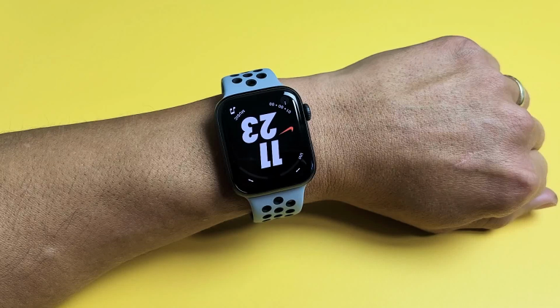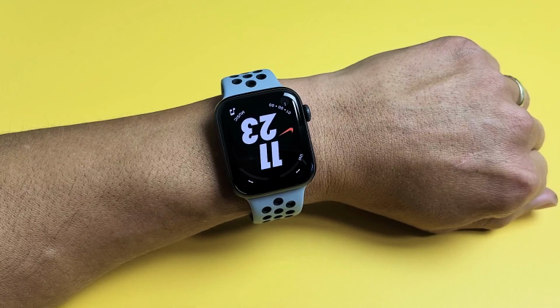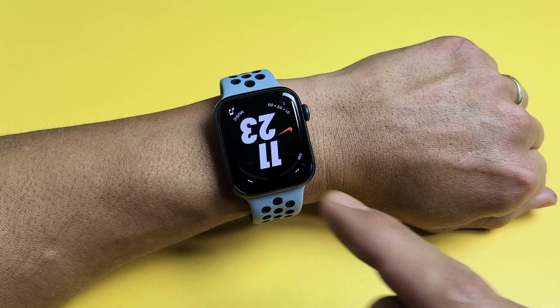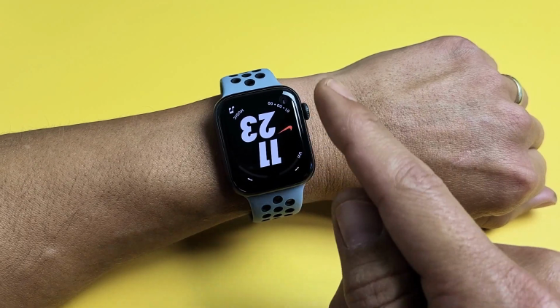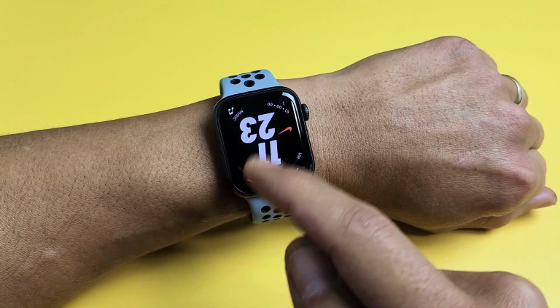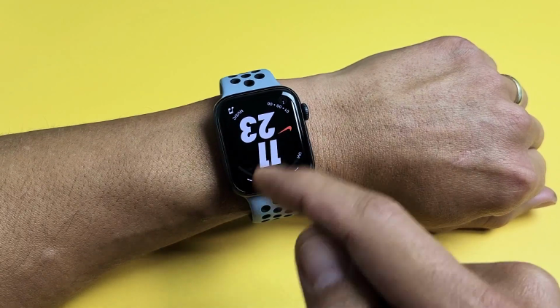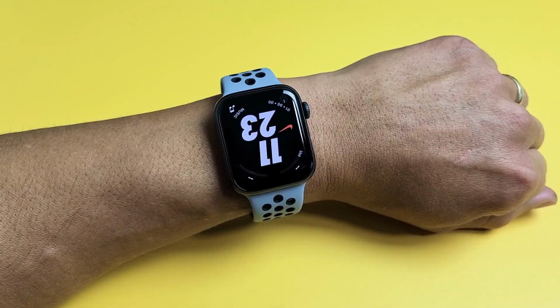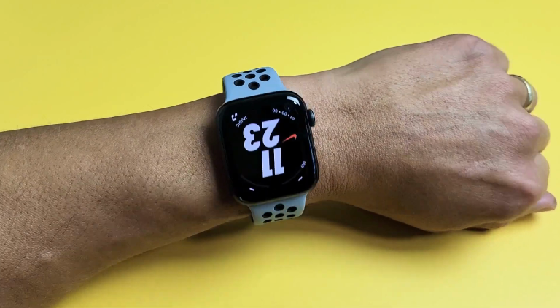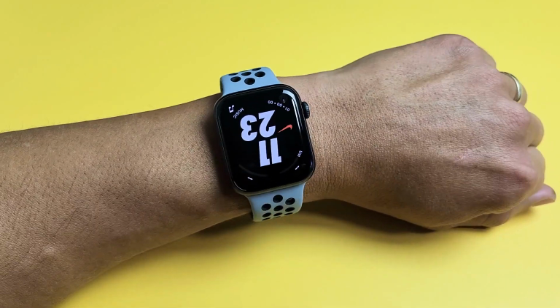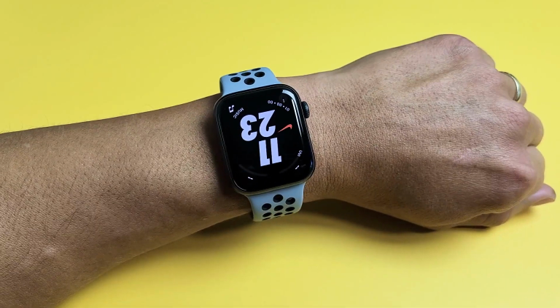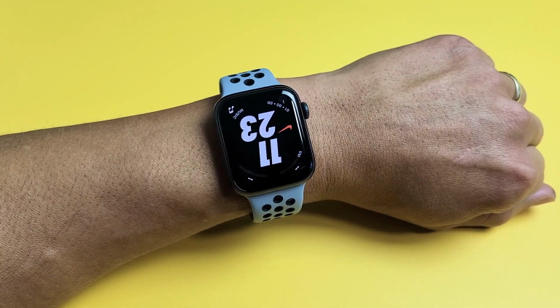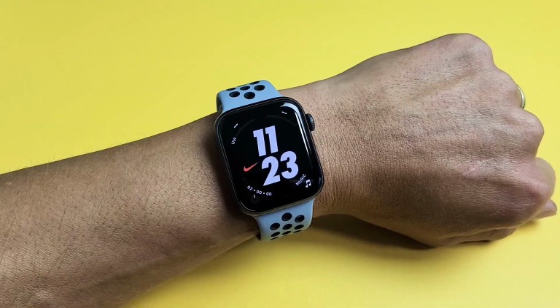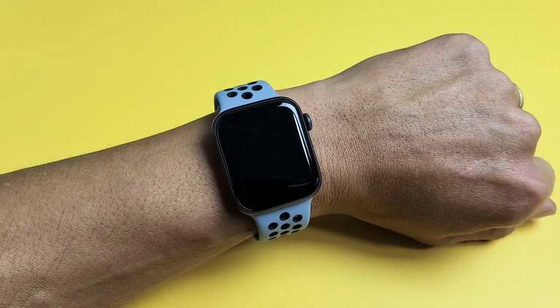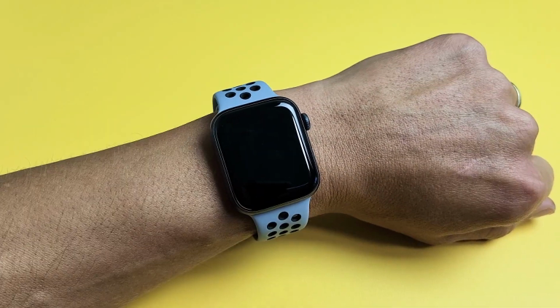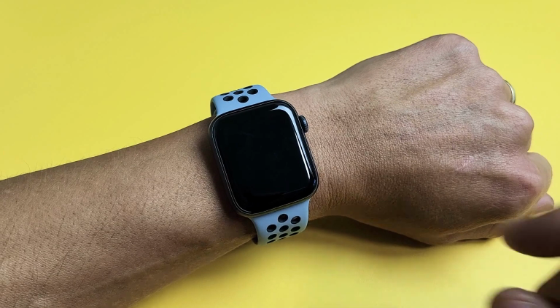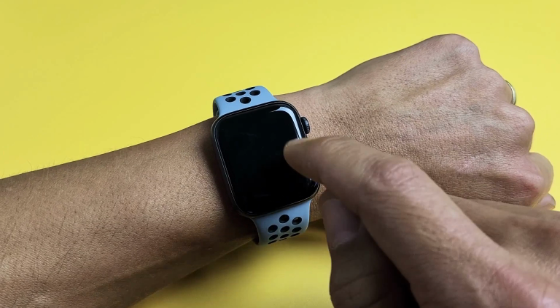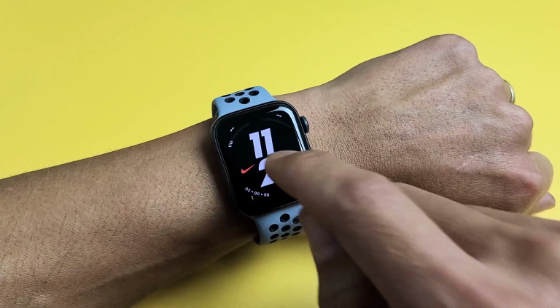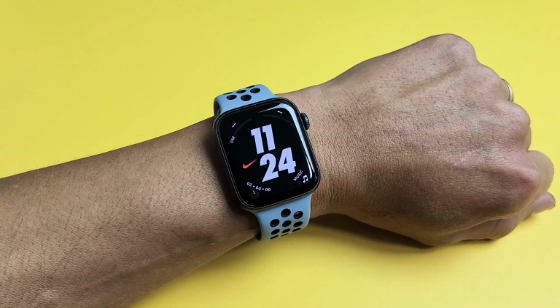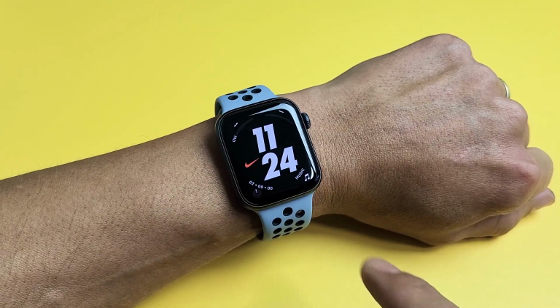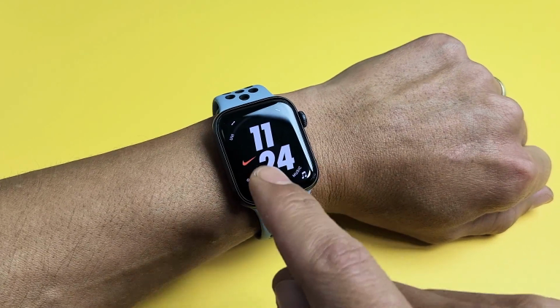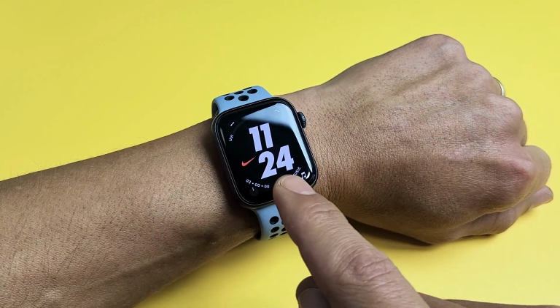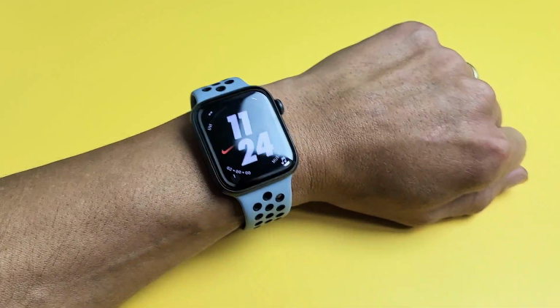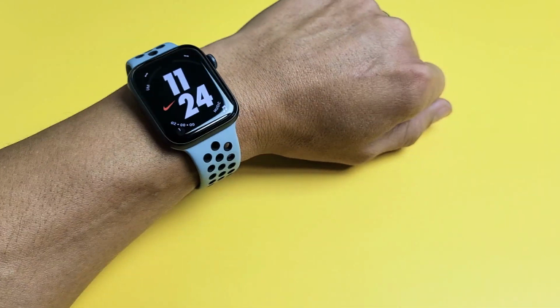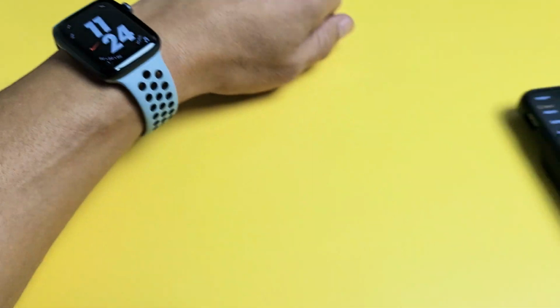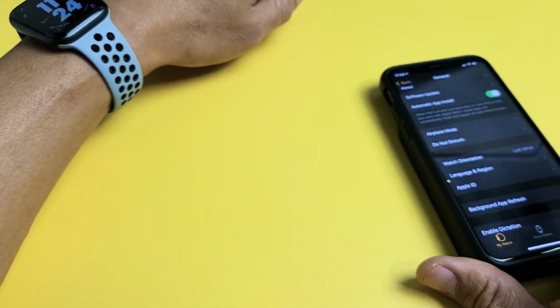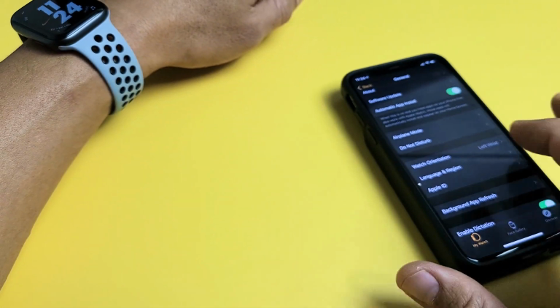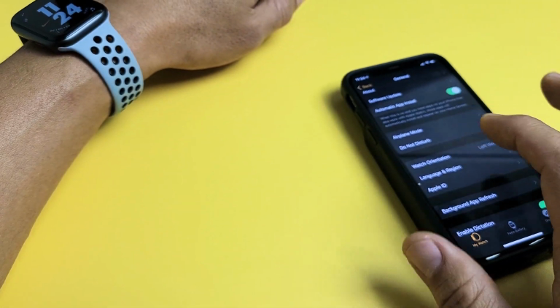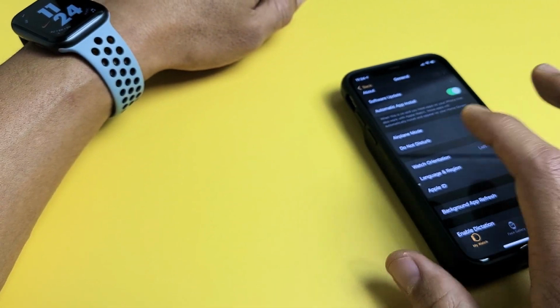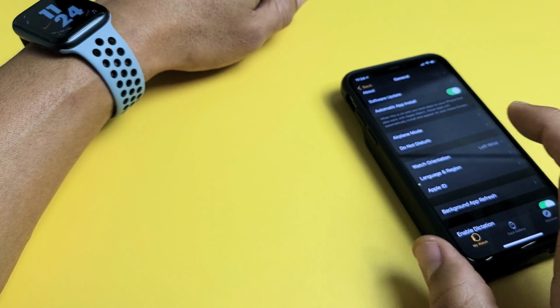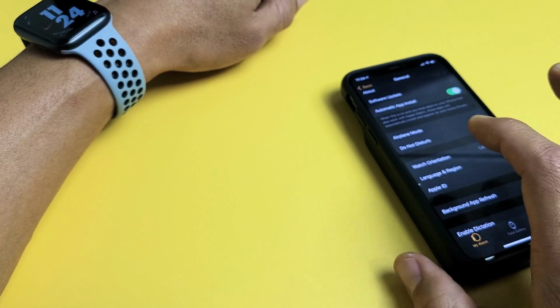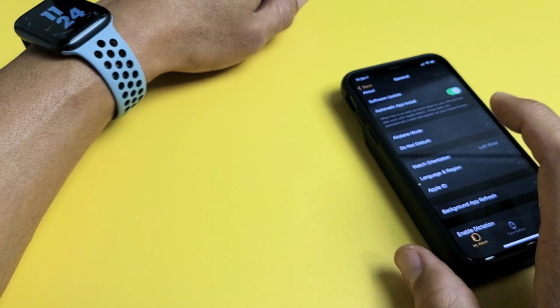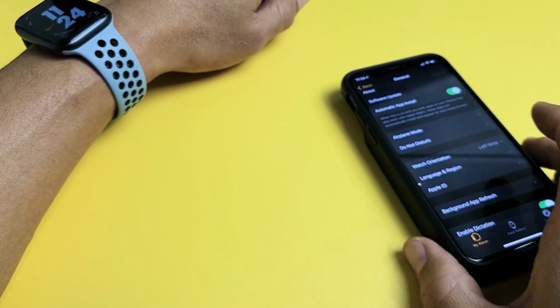So you have the Apple Watch and the display is upside down. I'm going to show you how to fix that. There are two ways we can fix that: we can go directly from the watch, or we can go ahead and use the Apple Watch app.